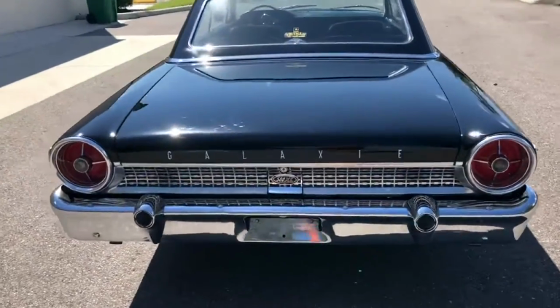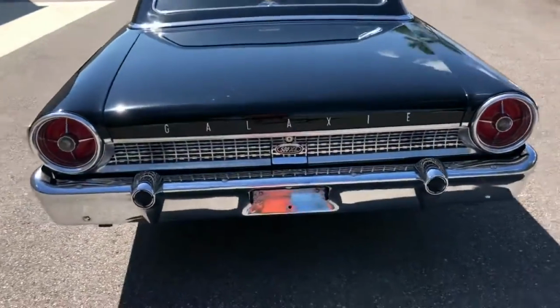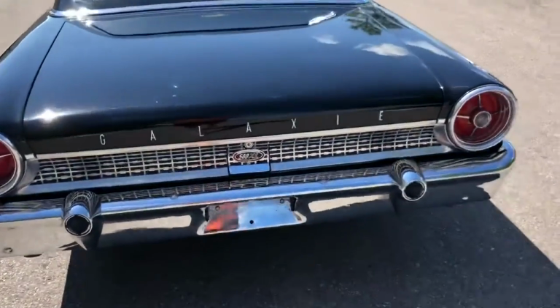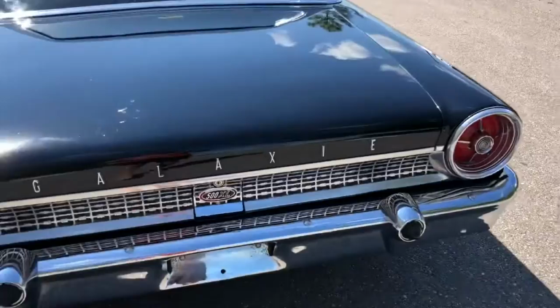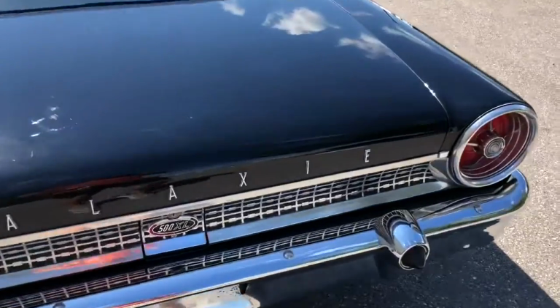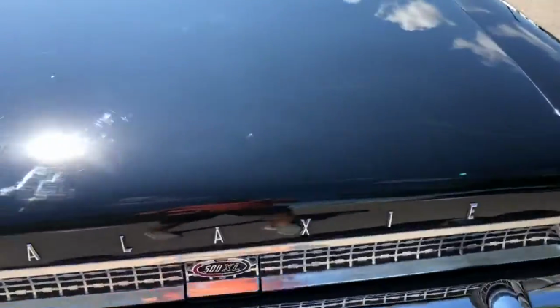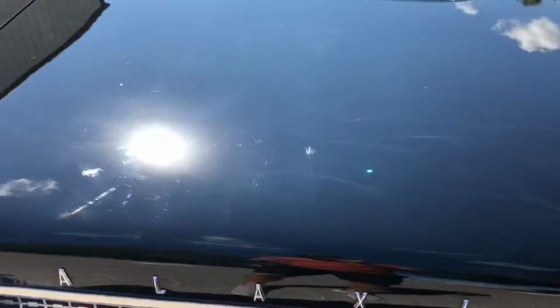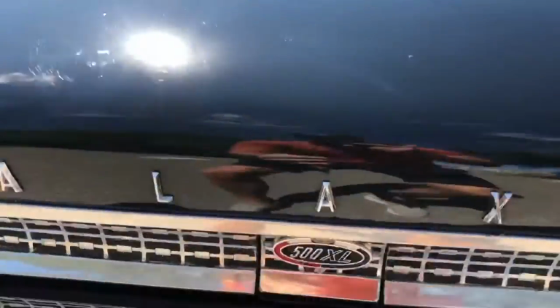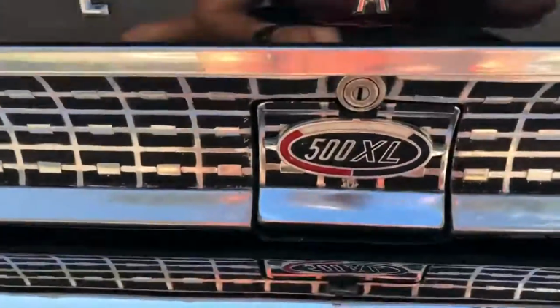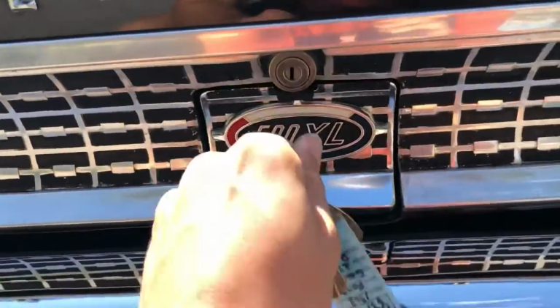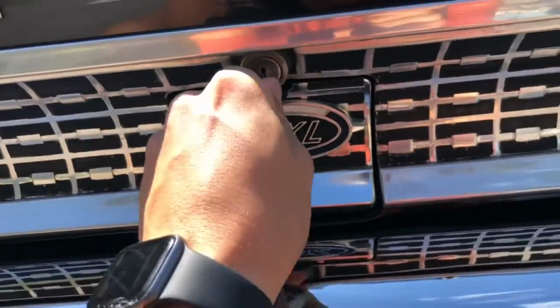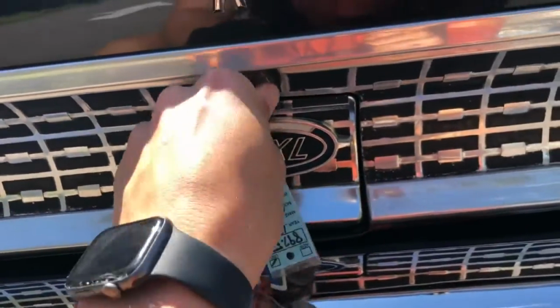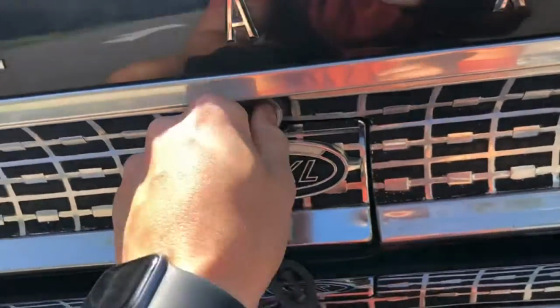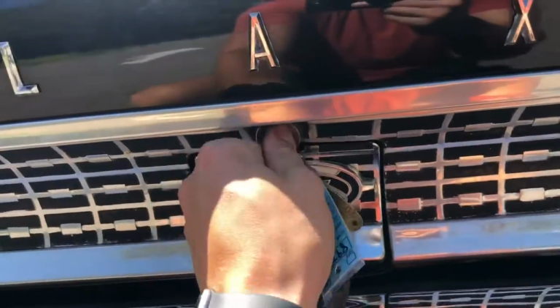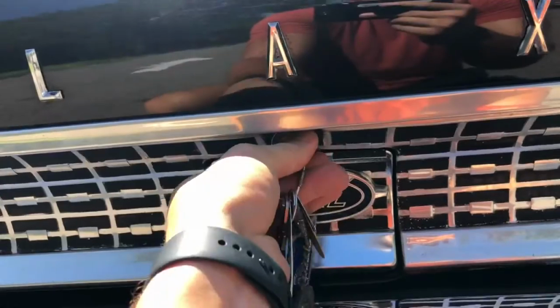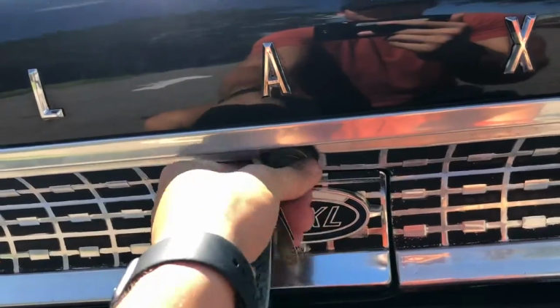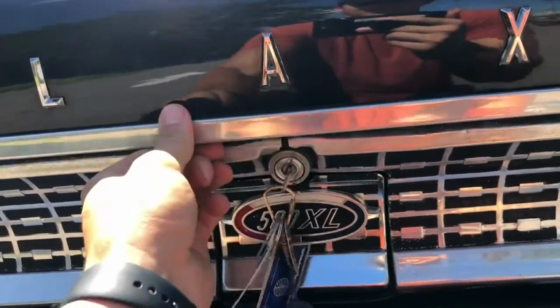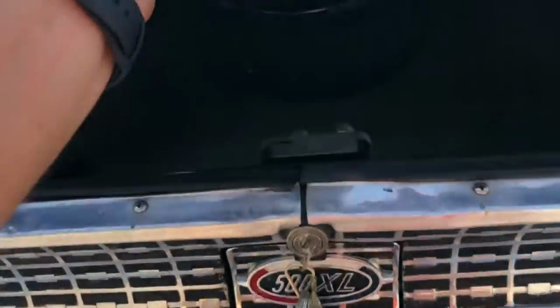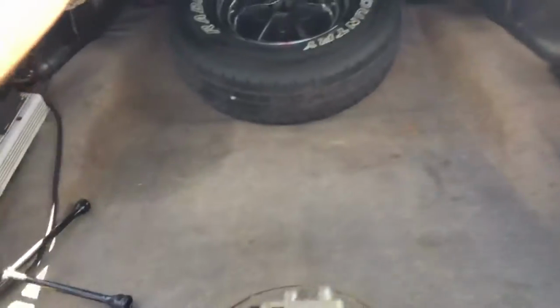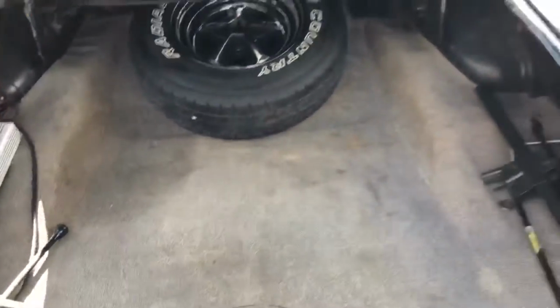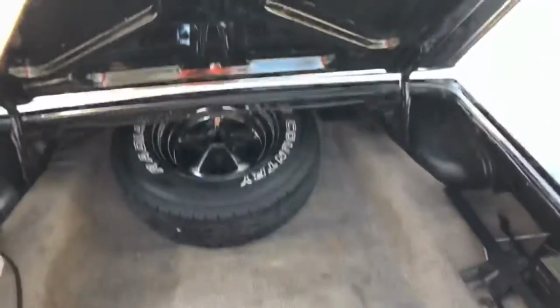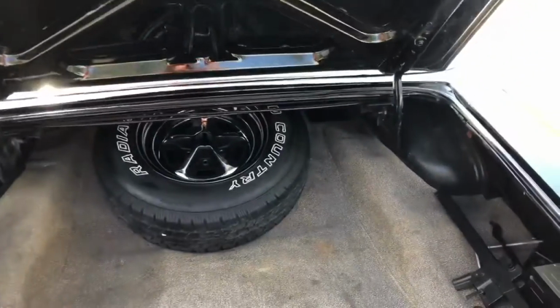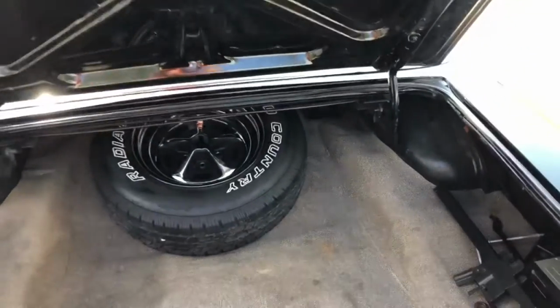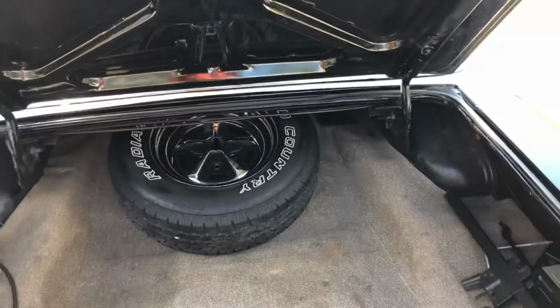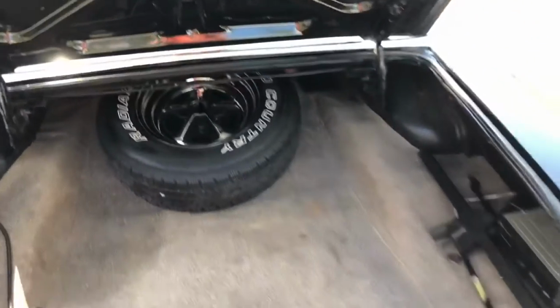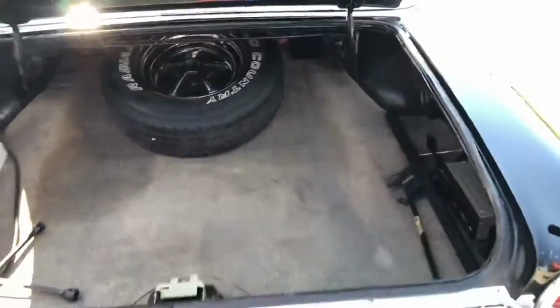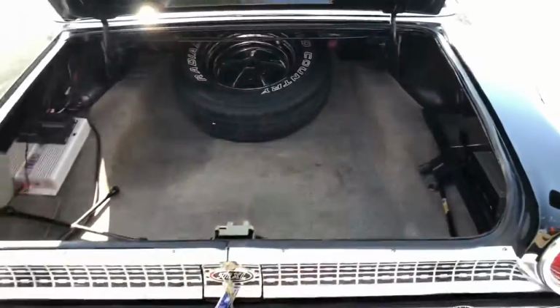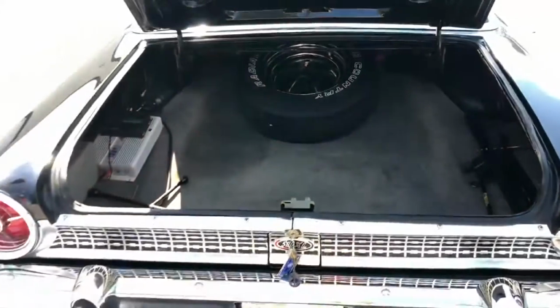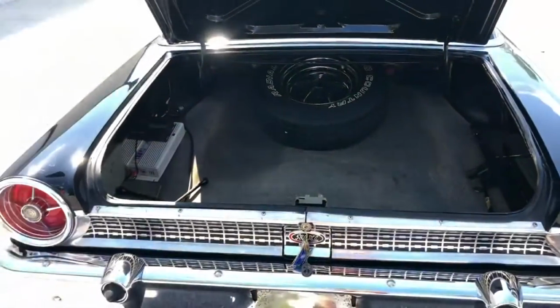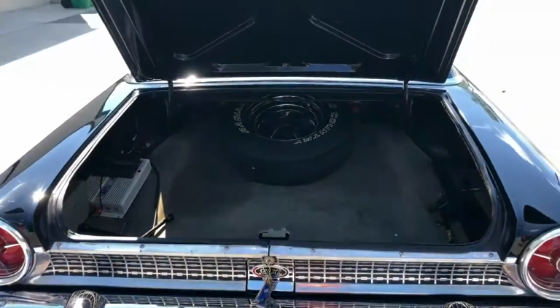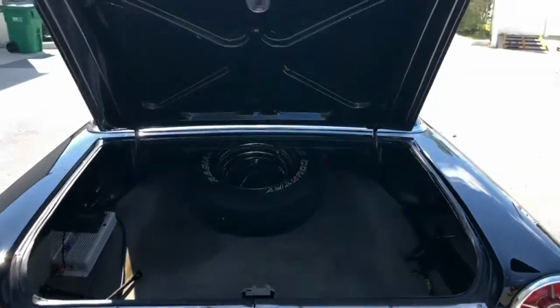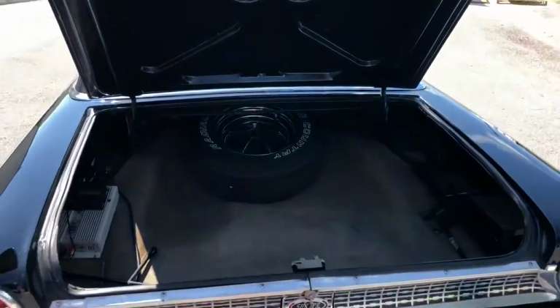Go ahead and pop the trunk real quick. Got the keys on me. Clean inside — lots of space.